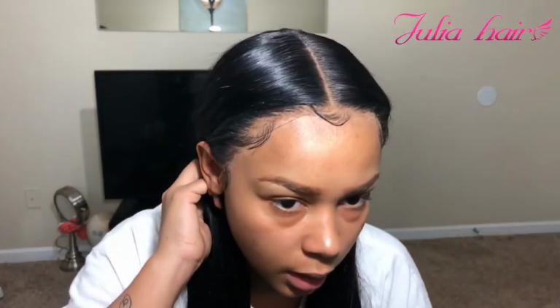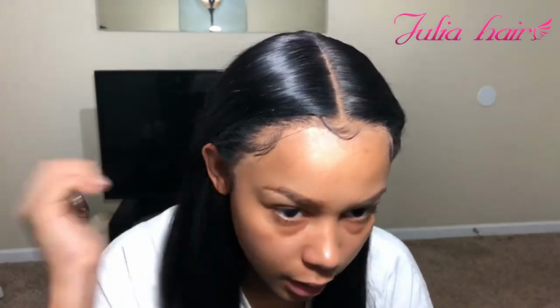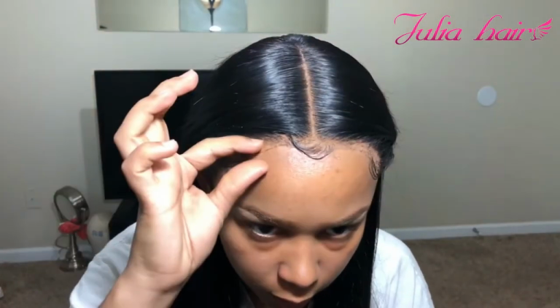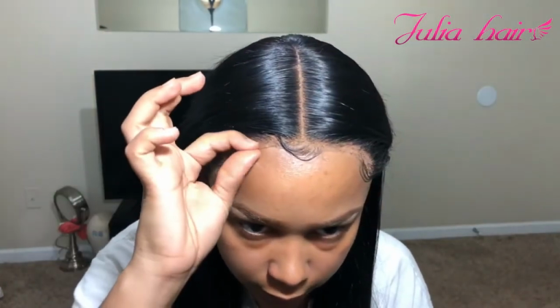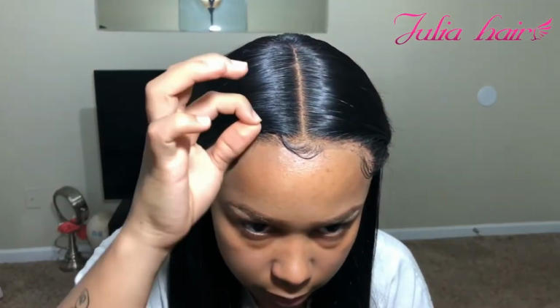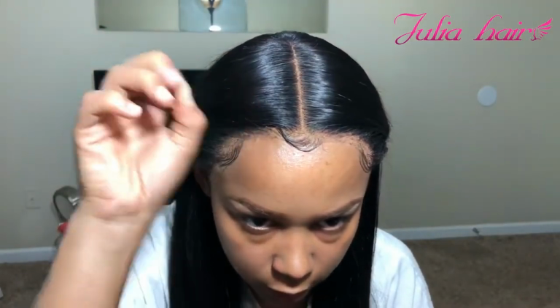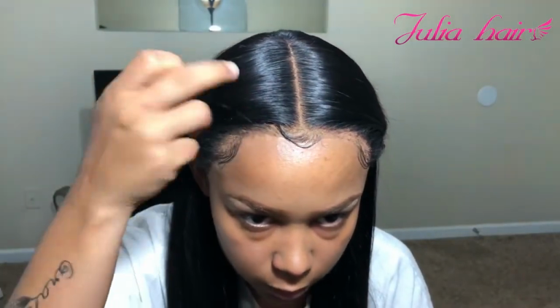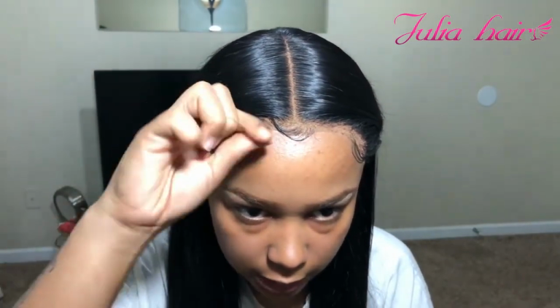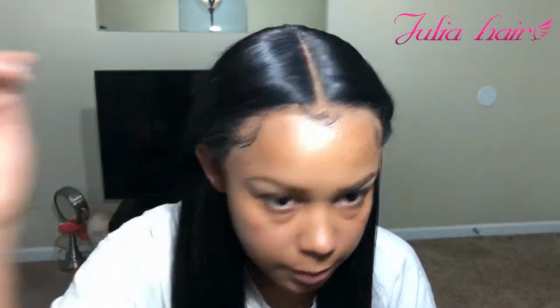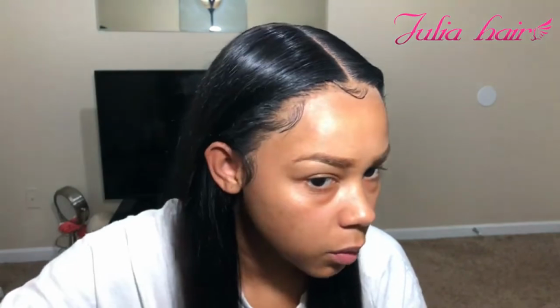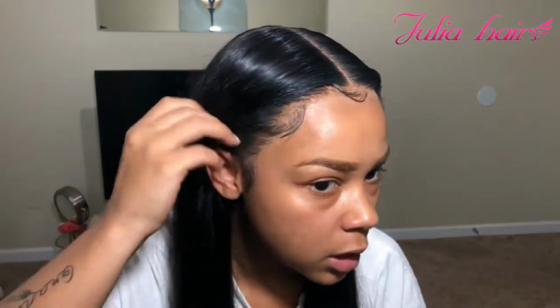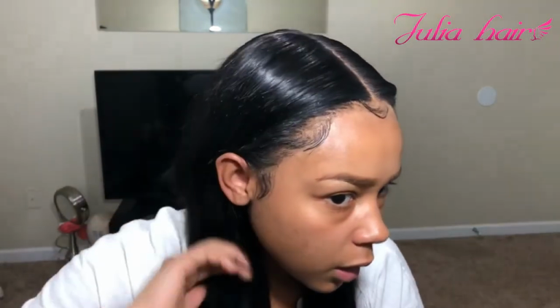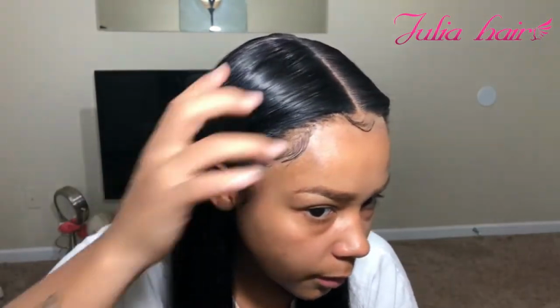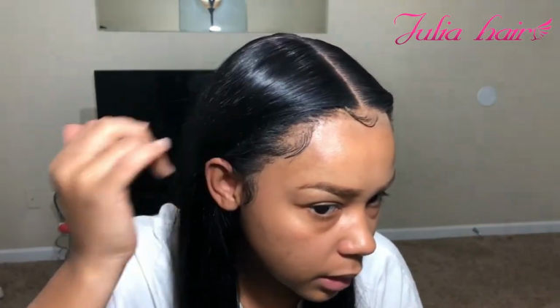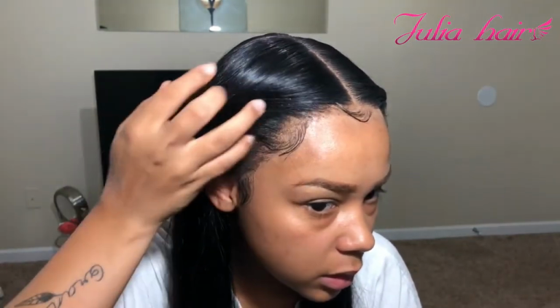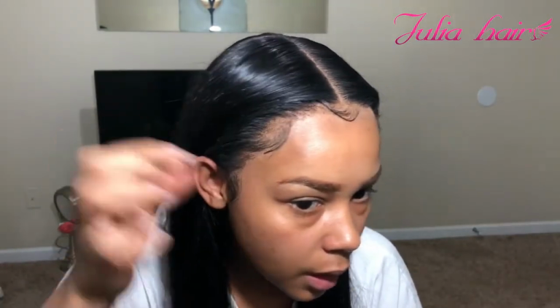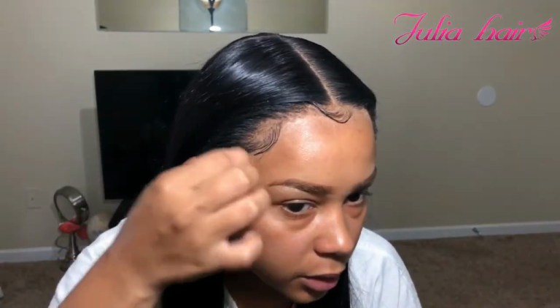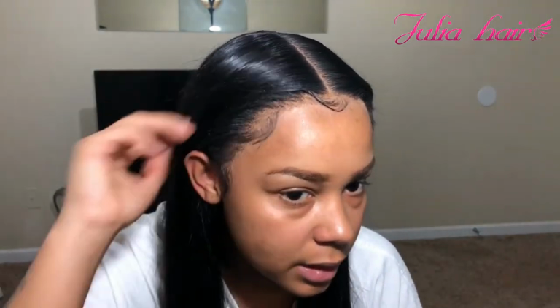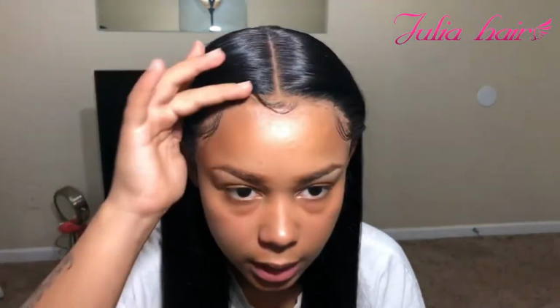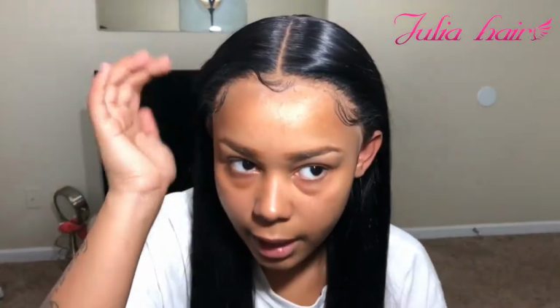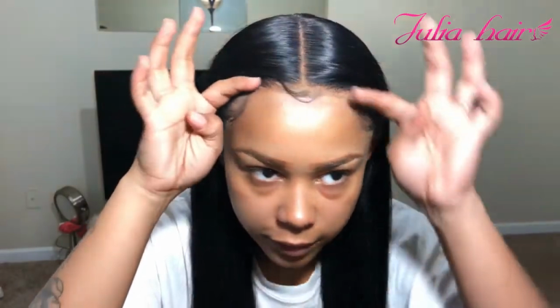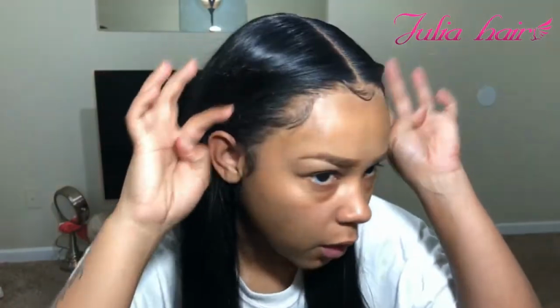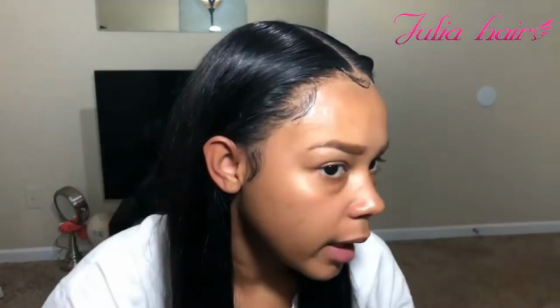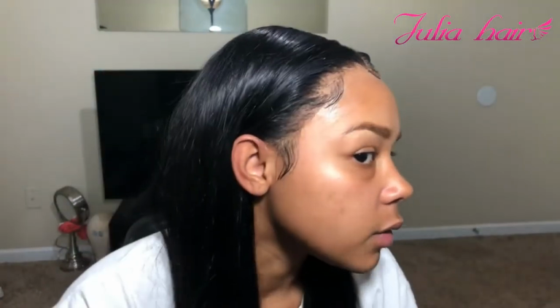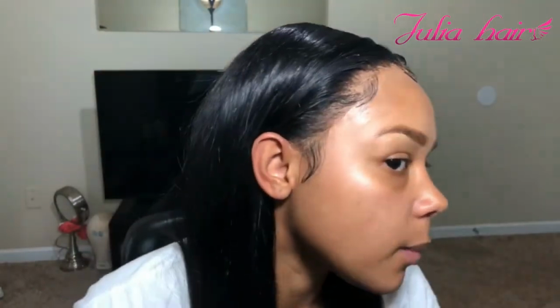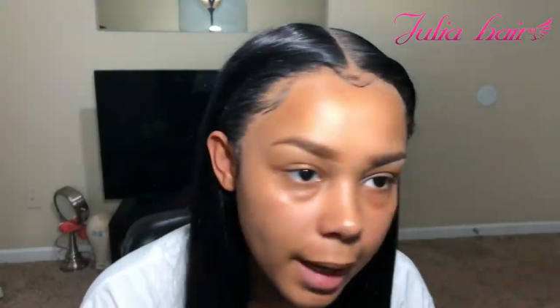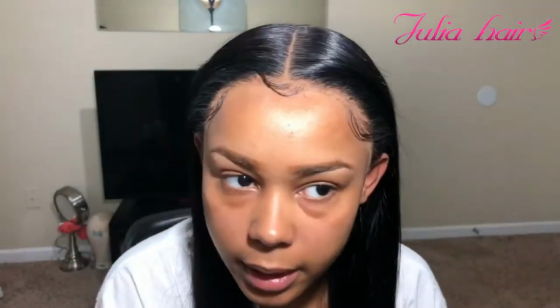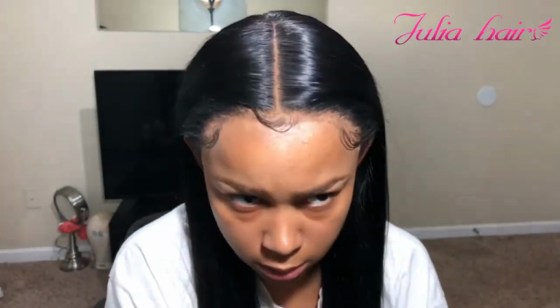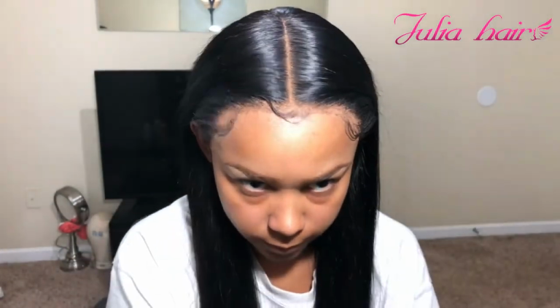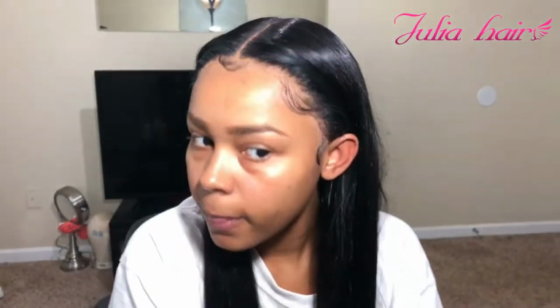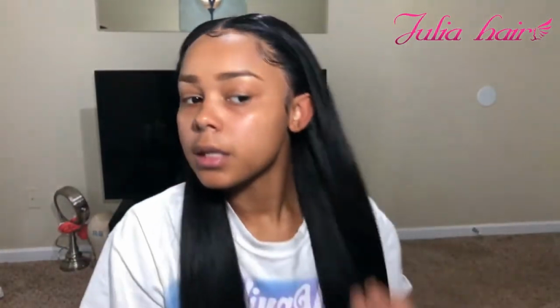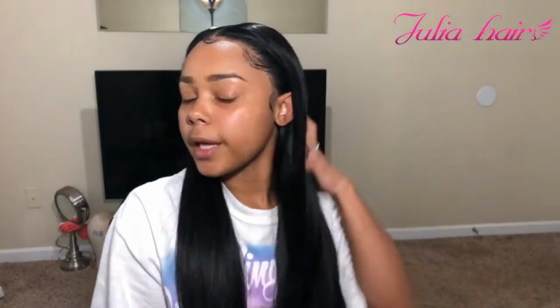I thought I wasn't going to be able to work with this piece because it was darker than my skin complexion, but as you guys can see, I did figure out a way to get it to match my complexion.